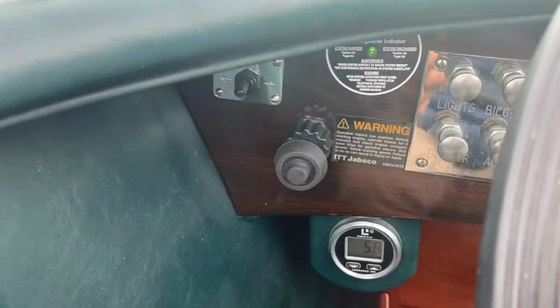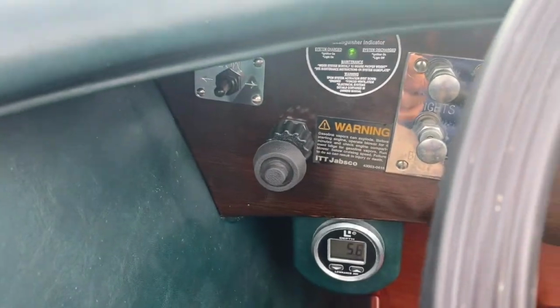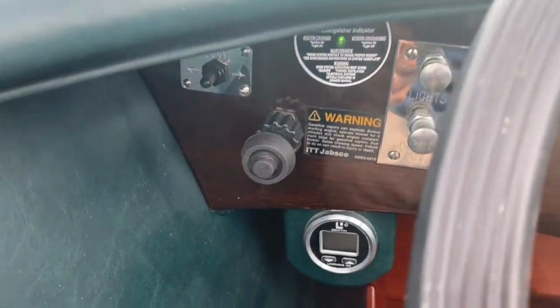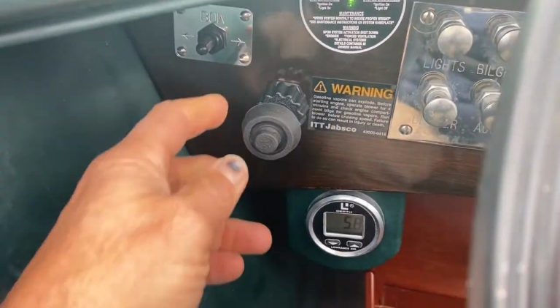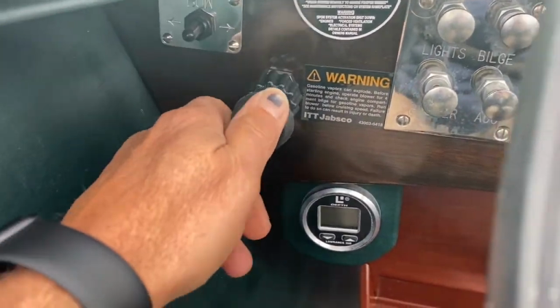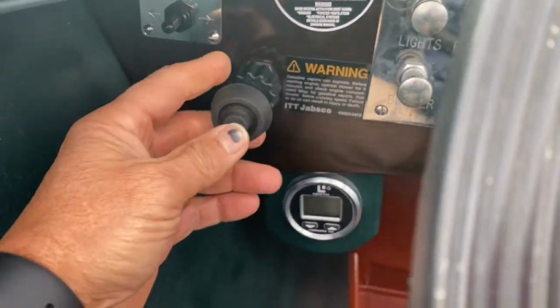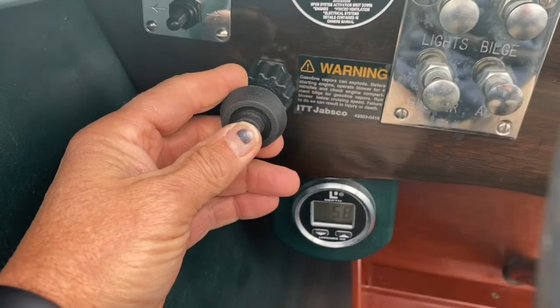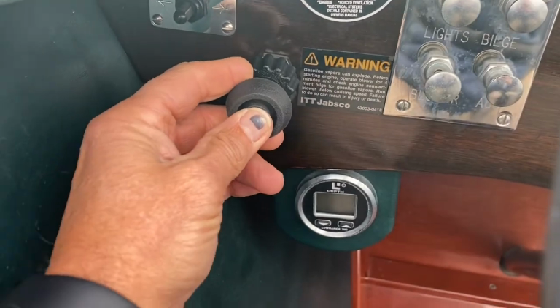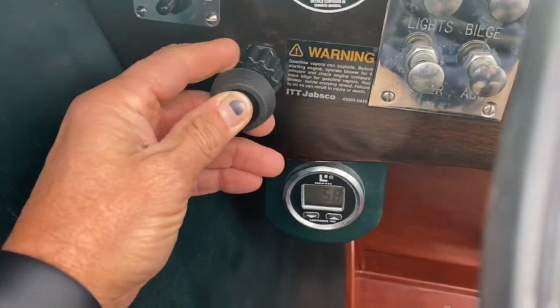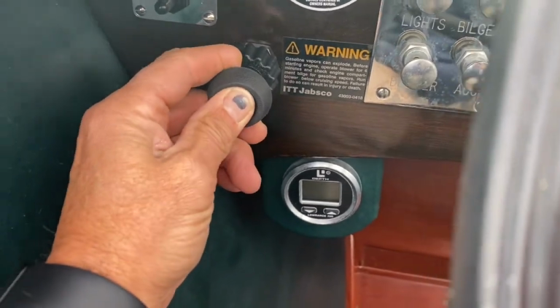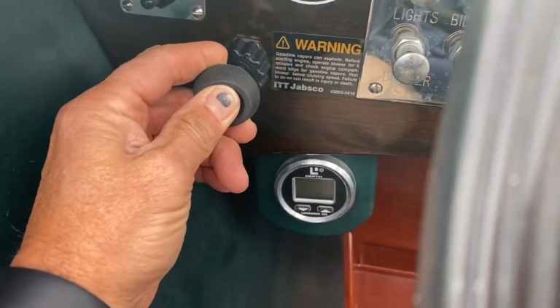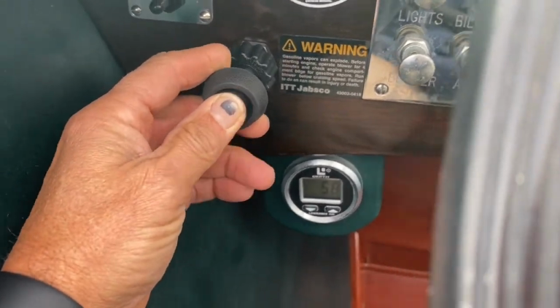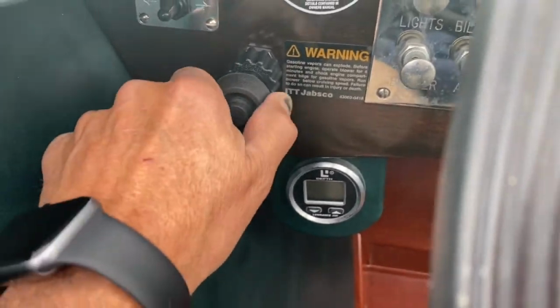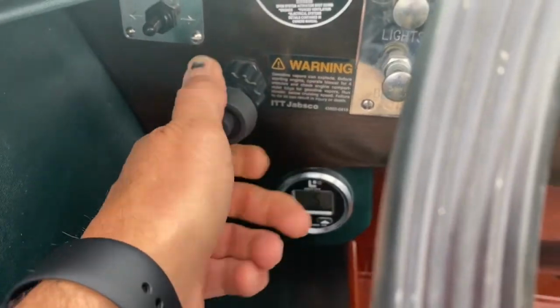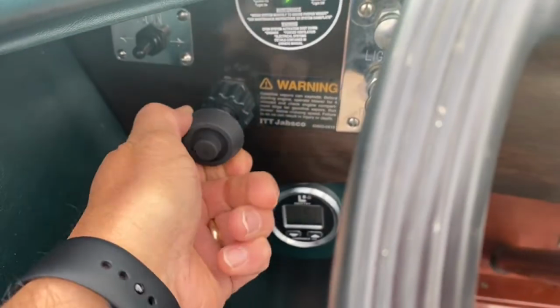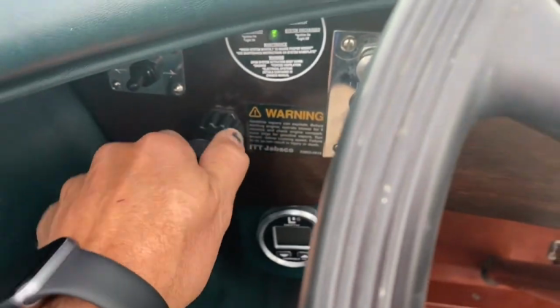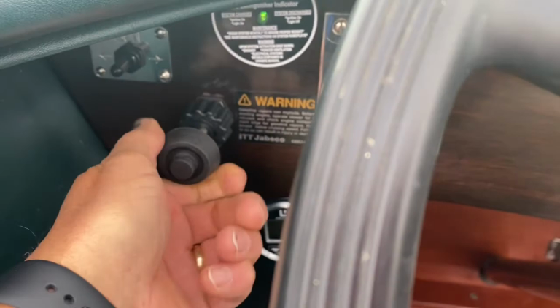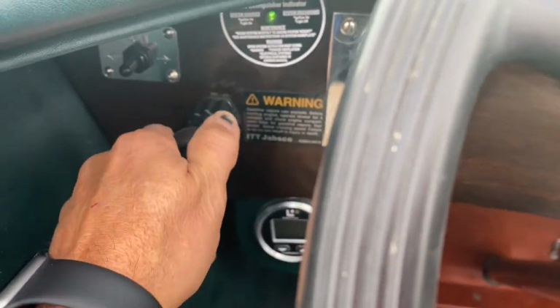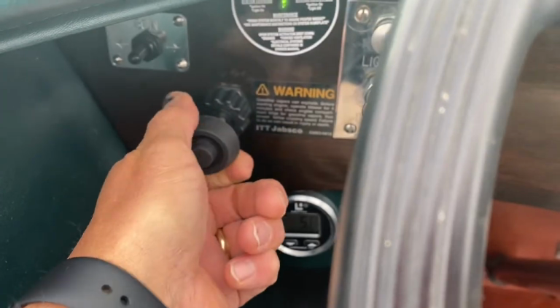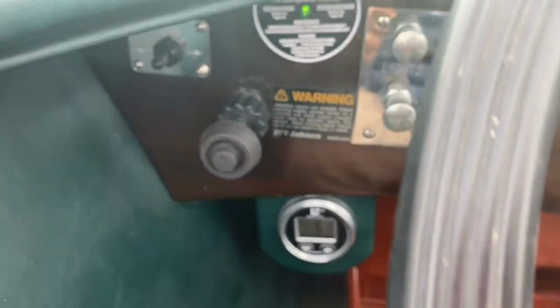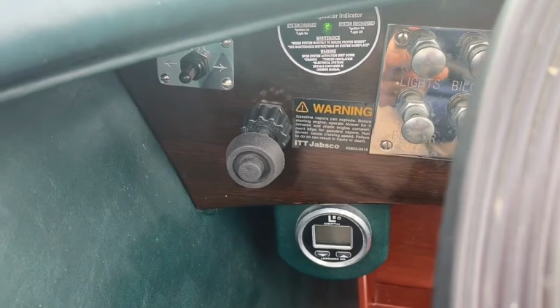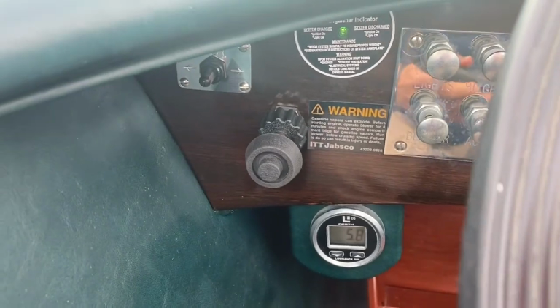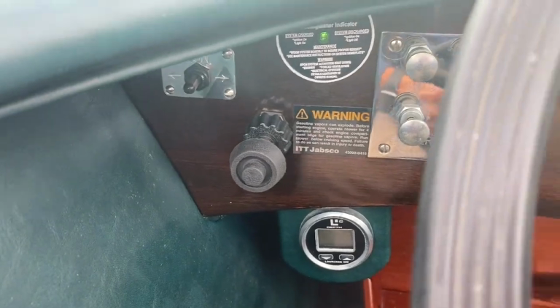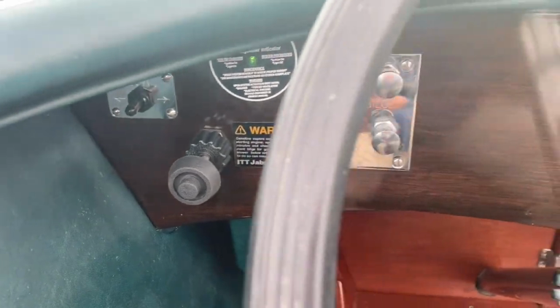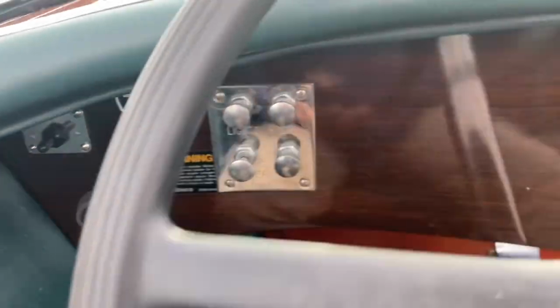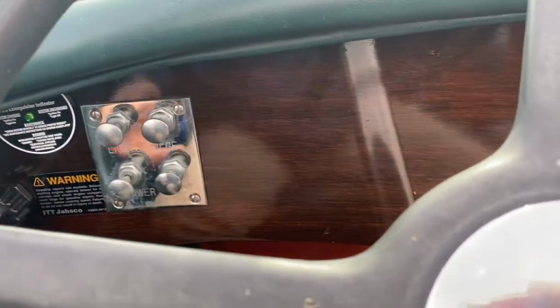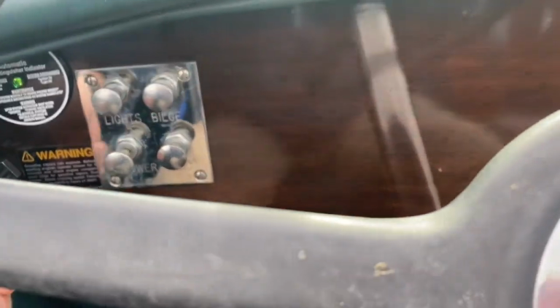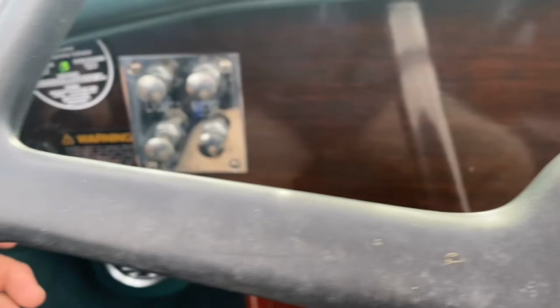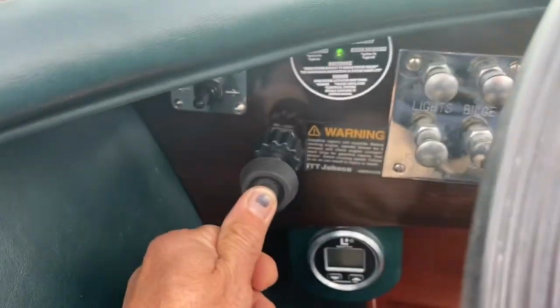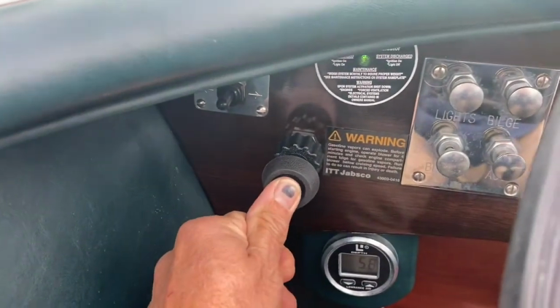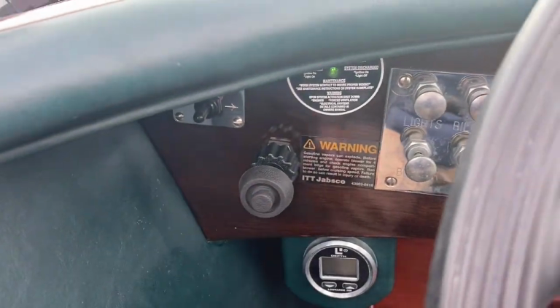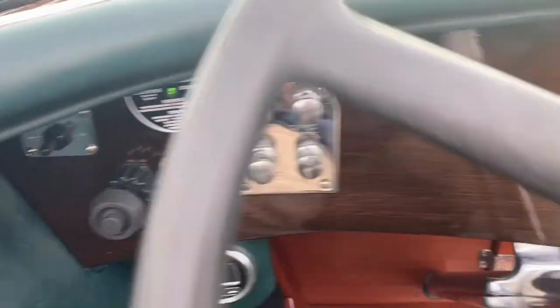The throttle — it's got a button right here. You push it, you pull it out to go fast, or you can just turn it a little bit to make minor idle adjustments. You can push it here and slow it down all at once.